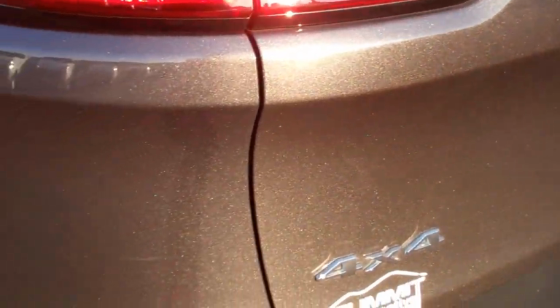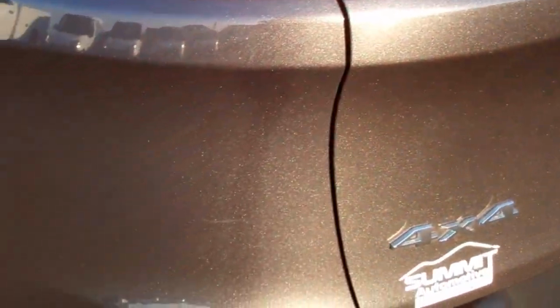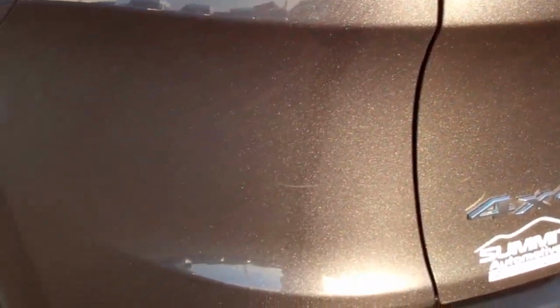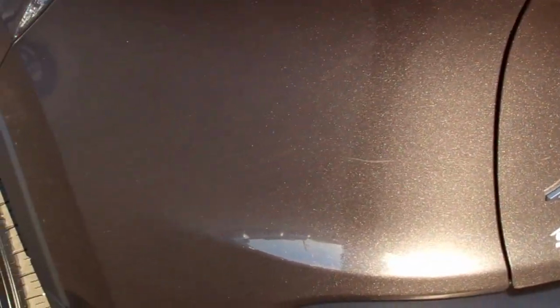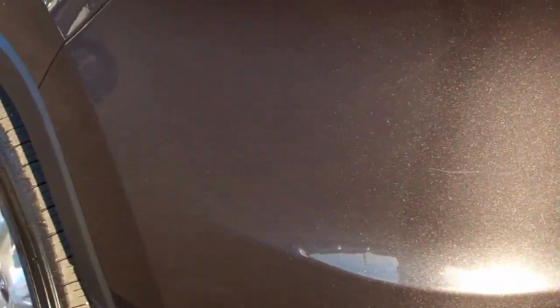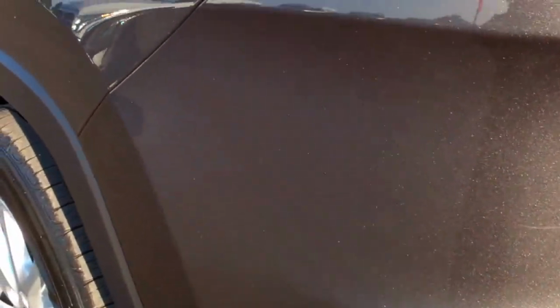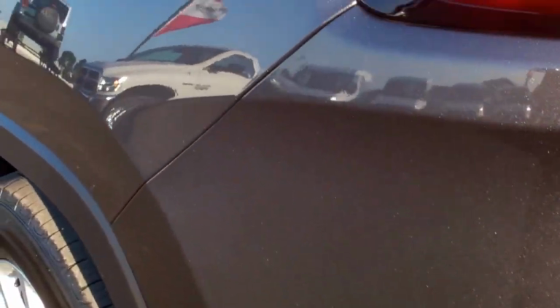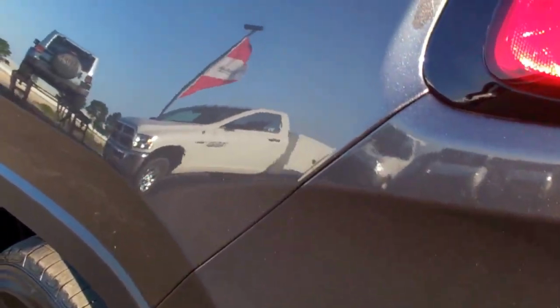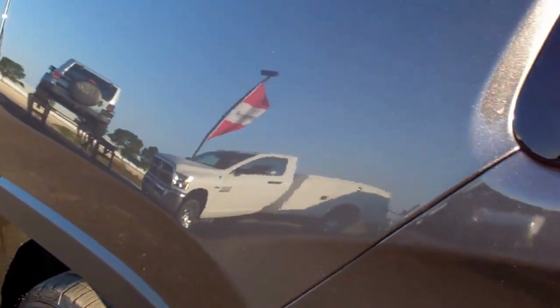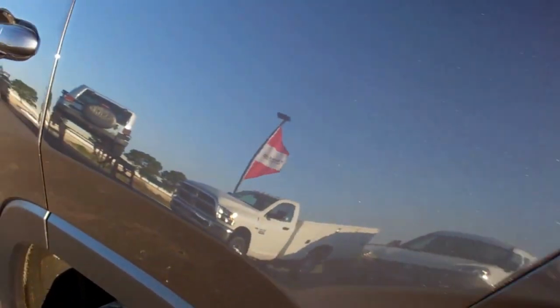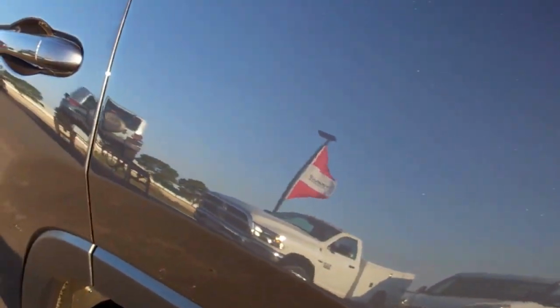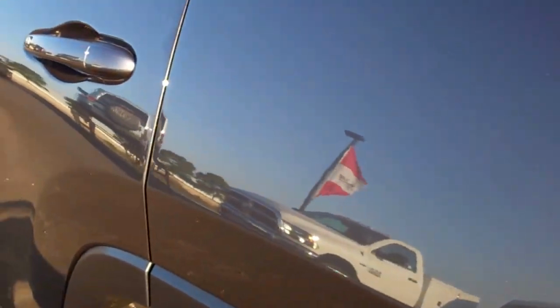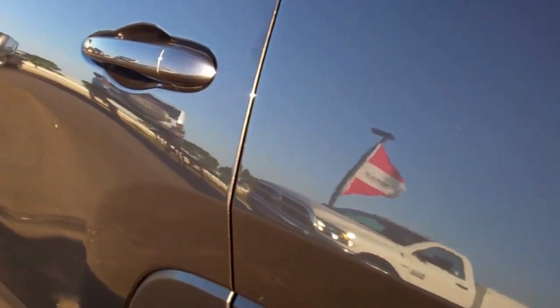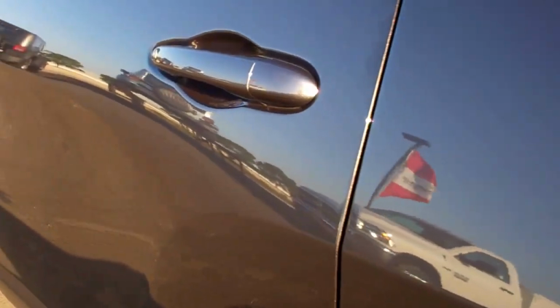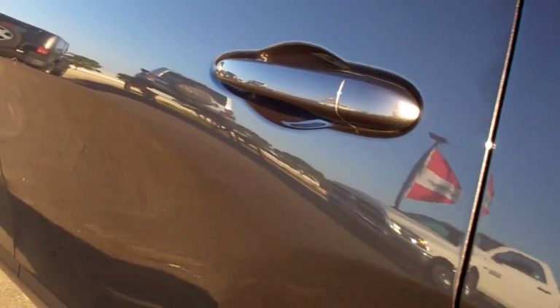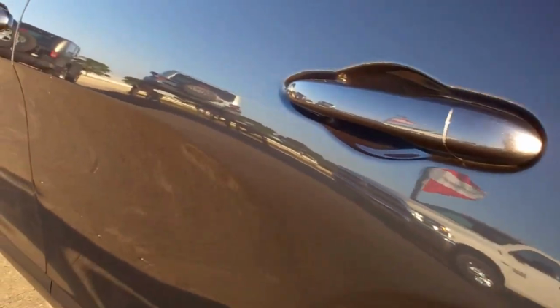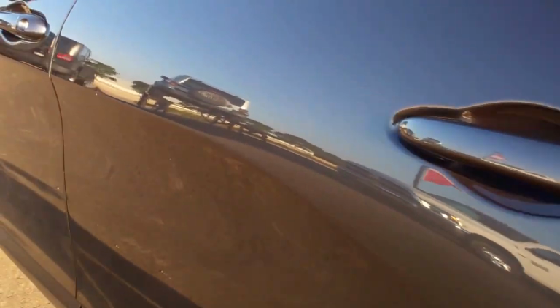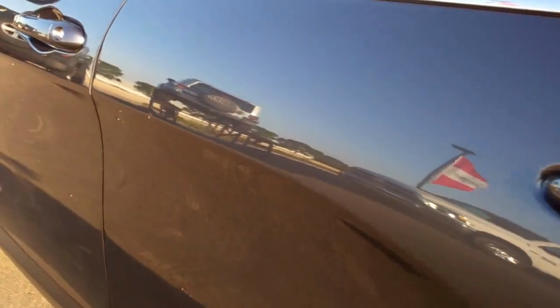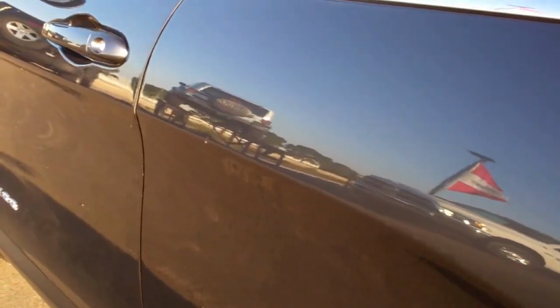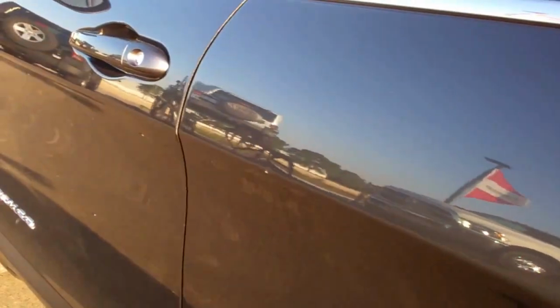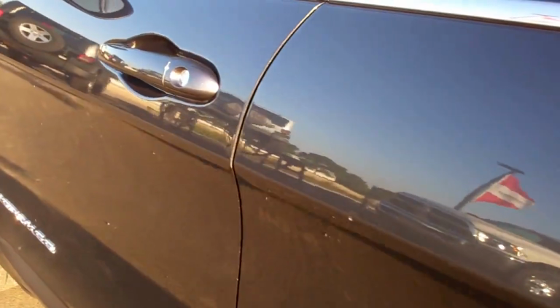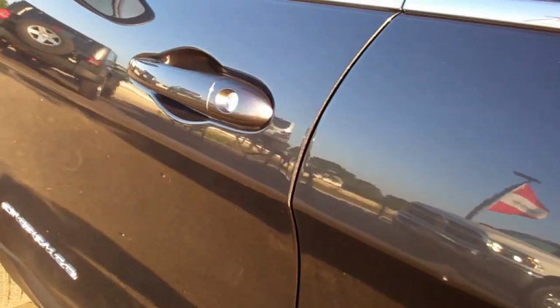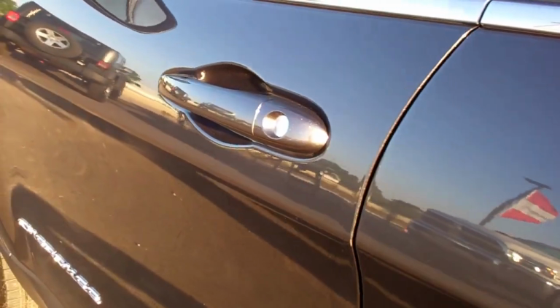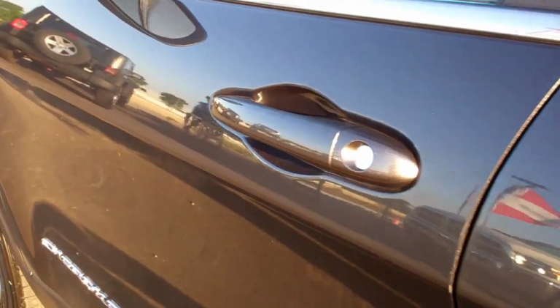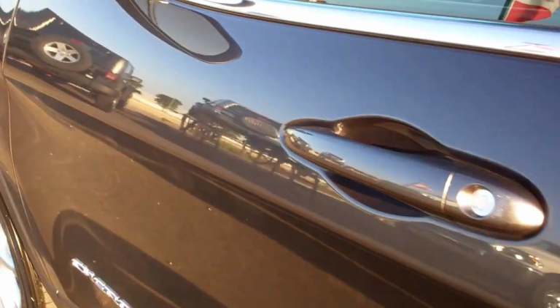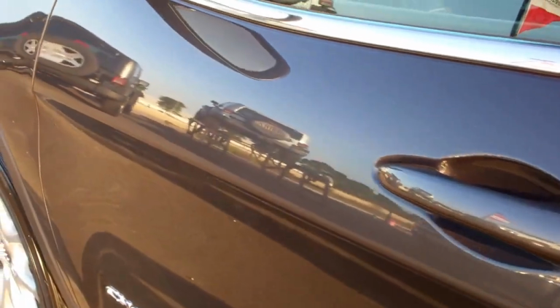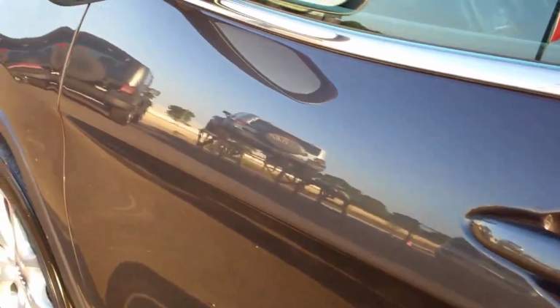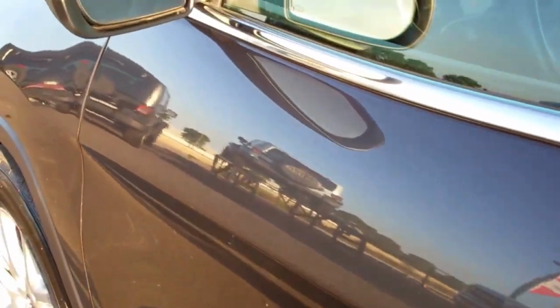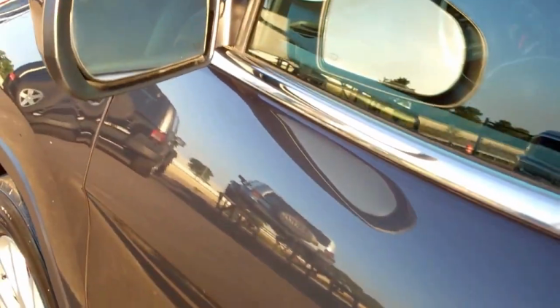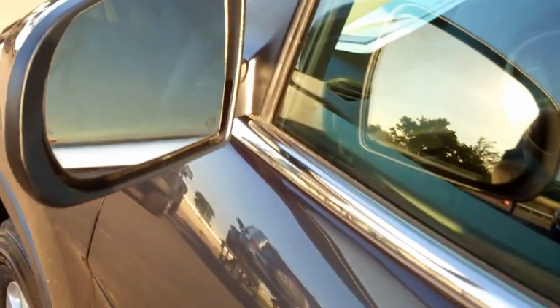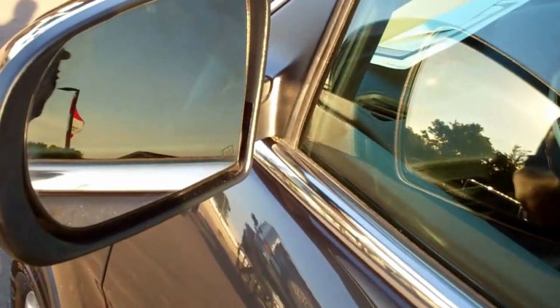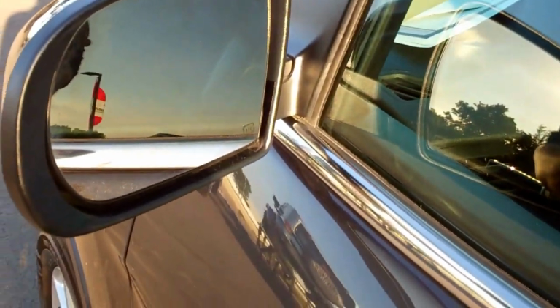Down this side of the vehicle, it's just as clean as the other side. It does have heated mirrors.